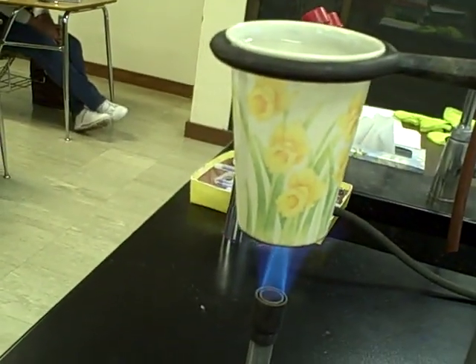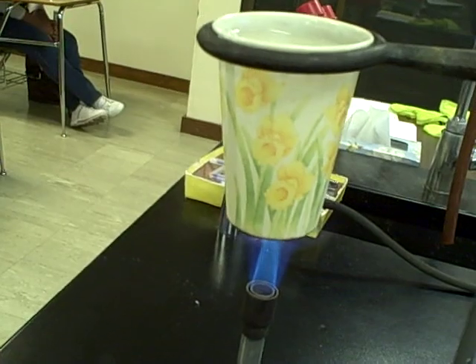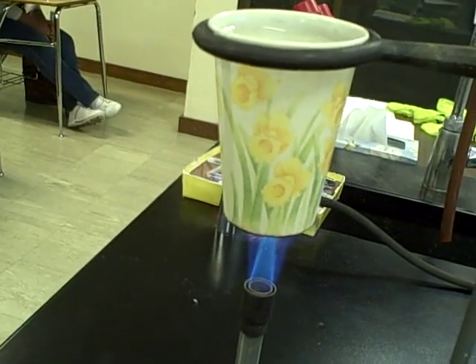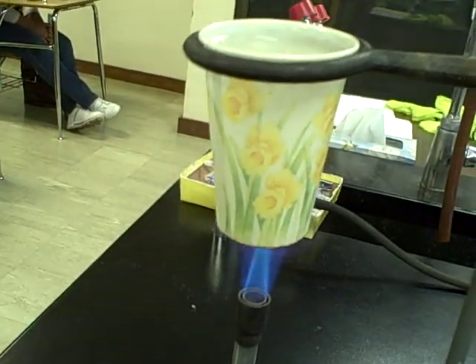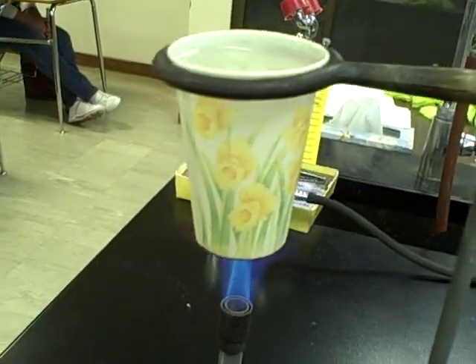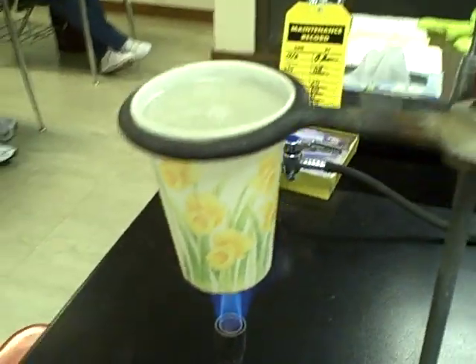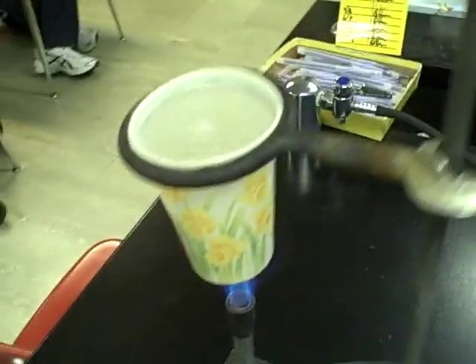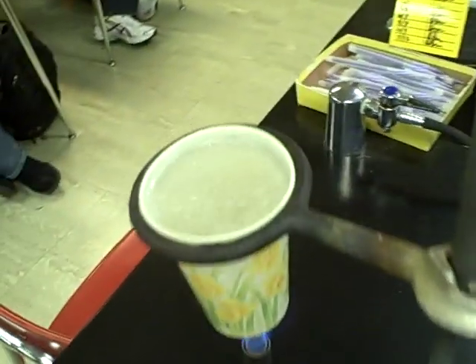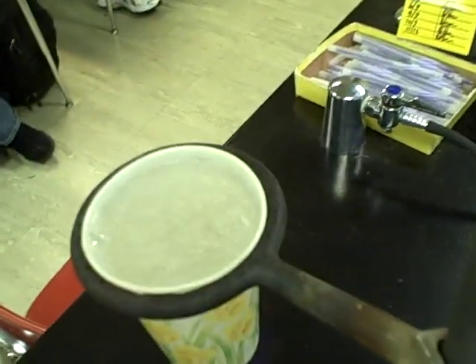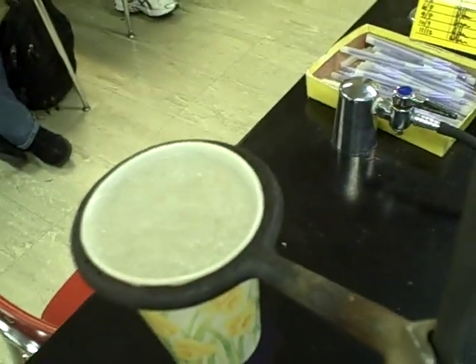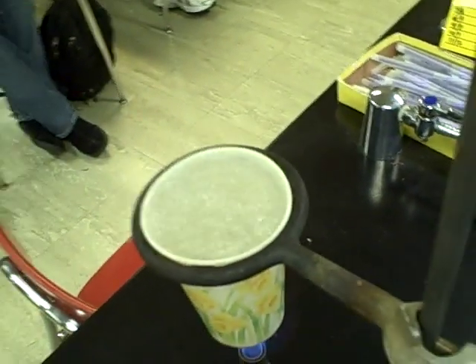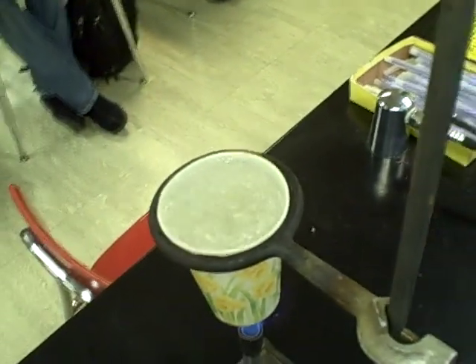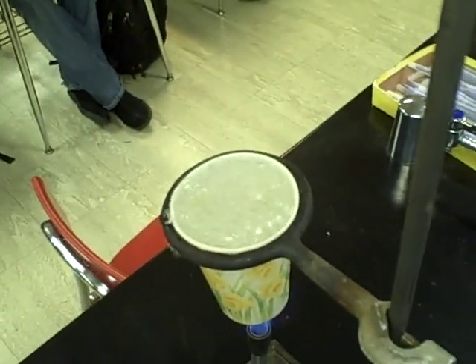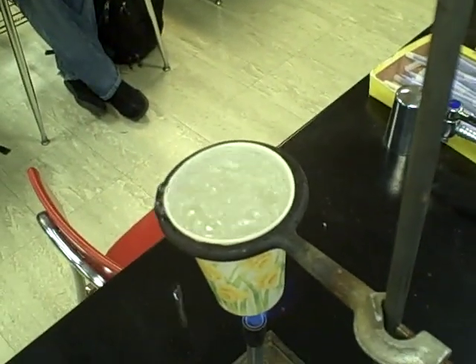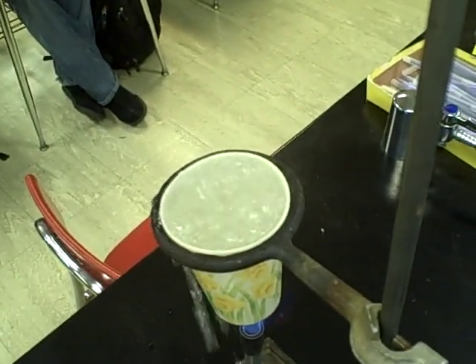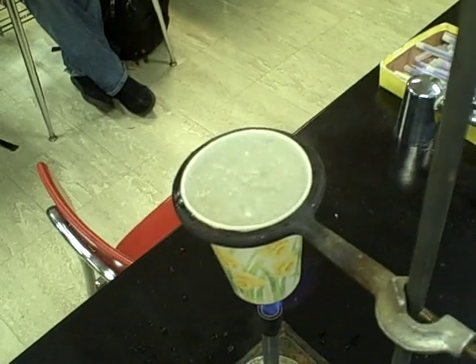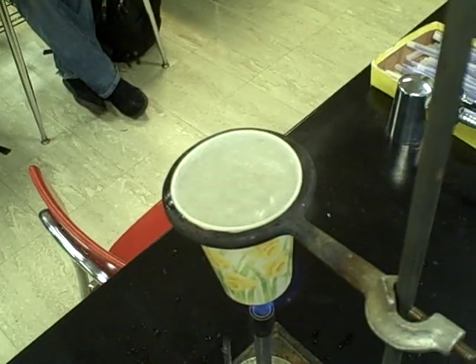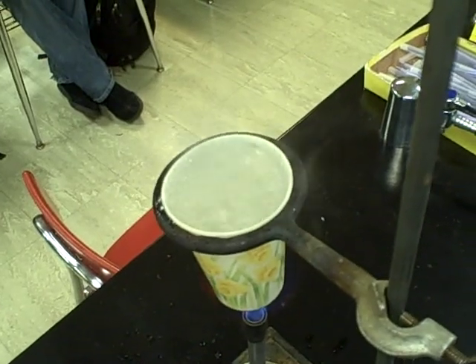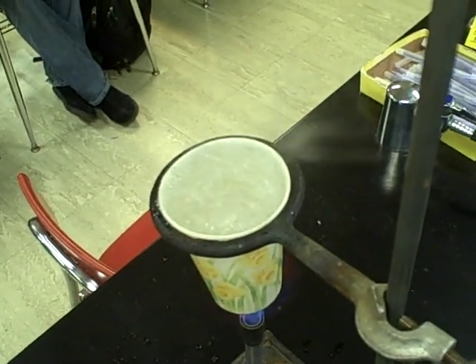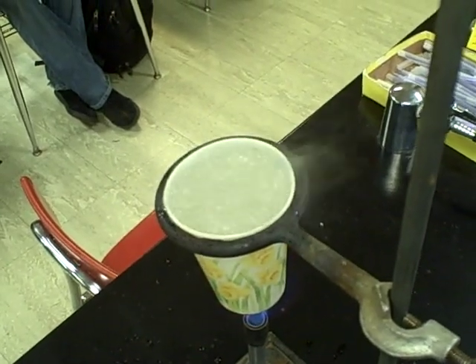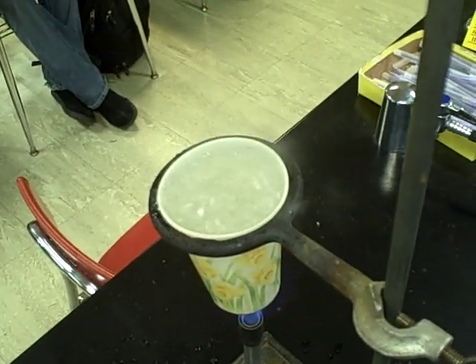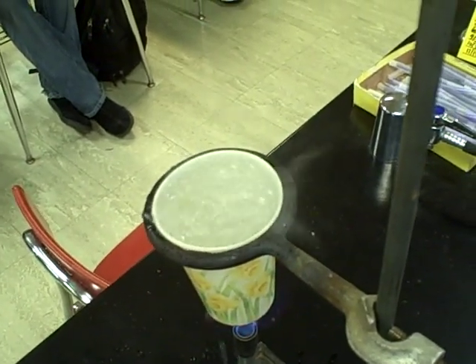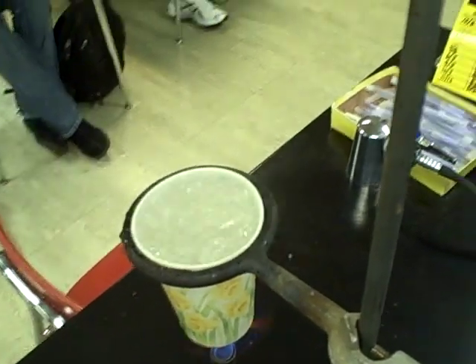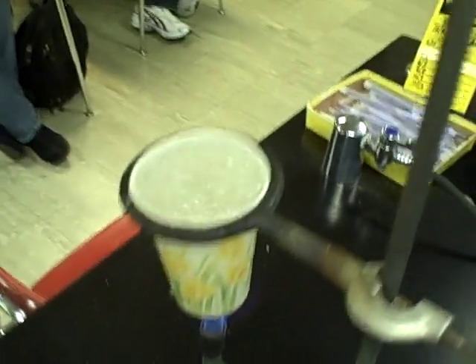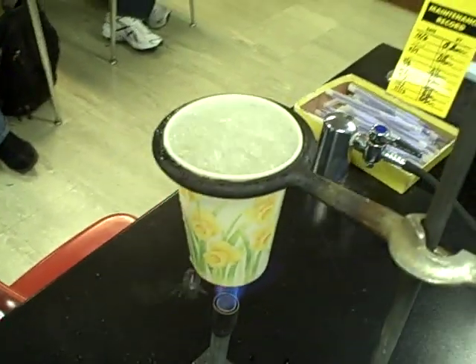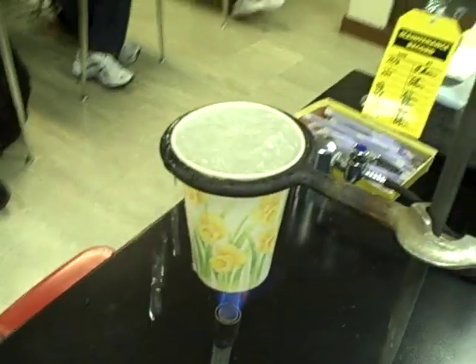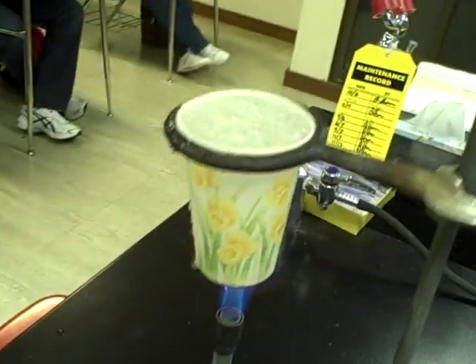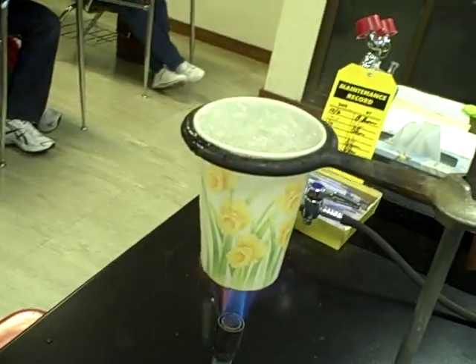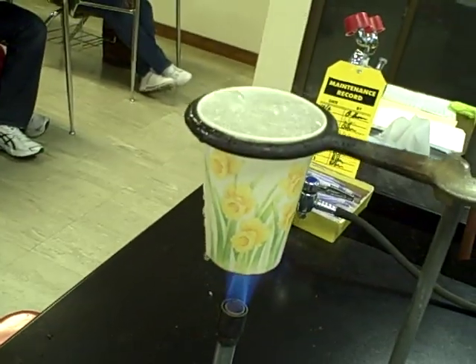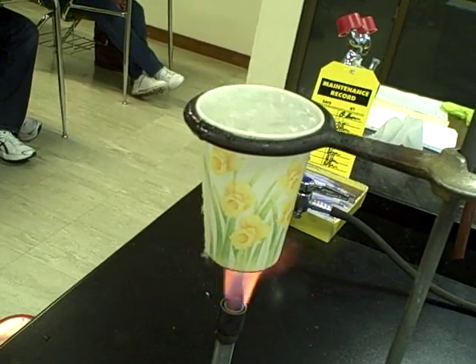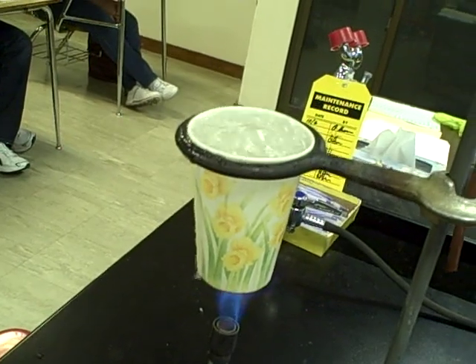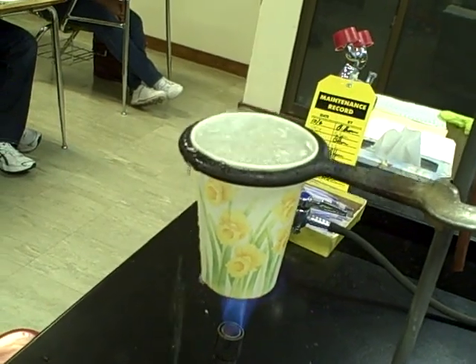You can see that the heat being added is going in to boil the water, and you can see the water is boiling quite vigorously now, spilling over the sides of the cup. The cup's not burning at all.